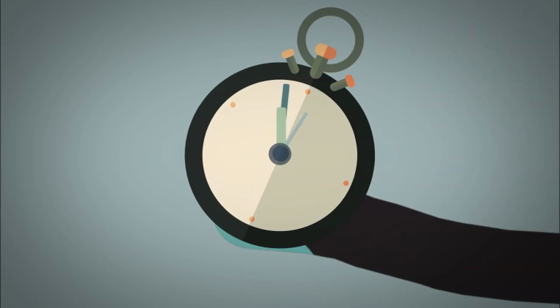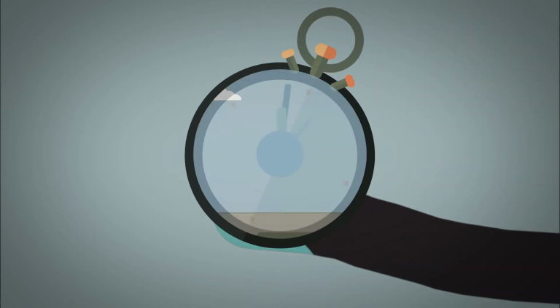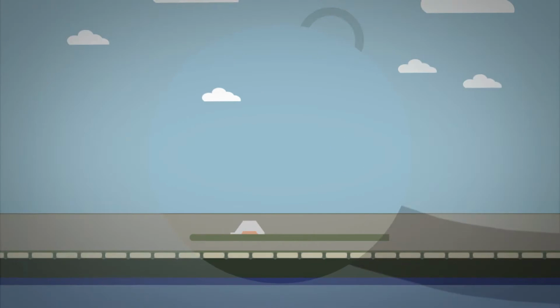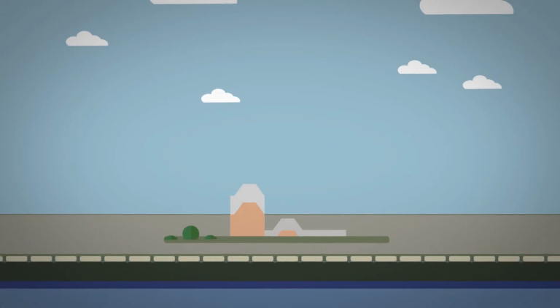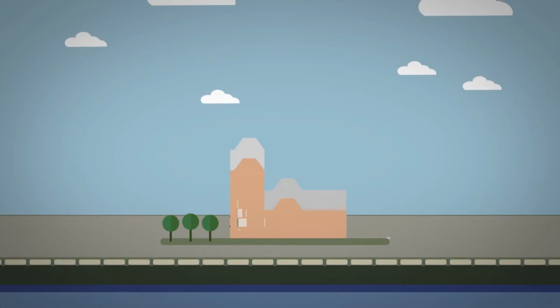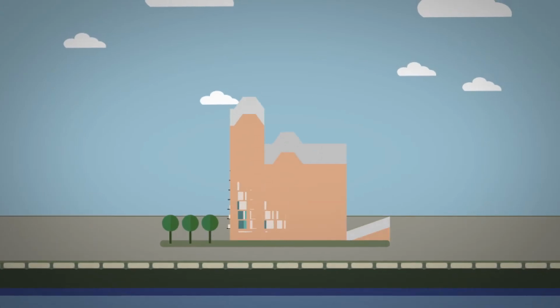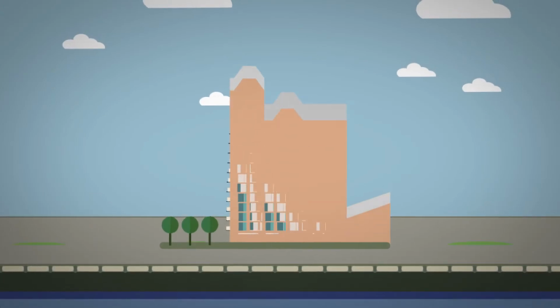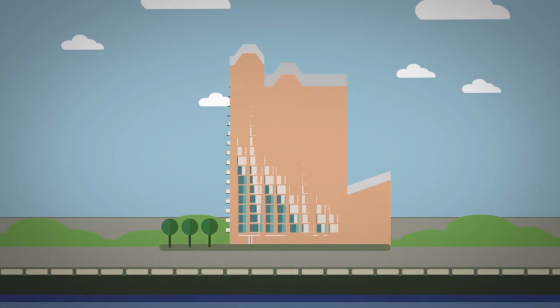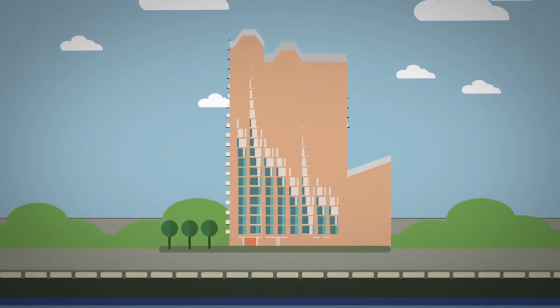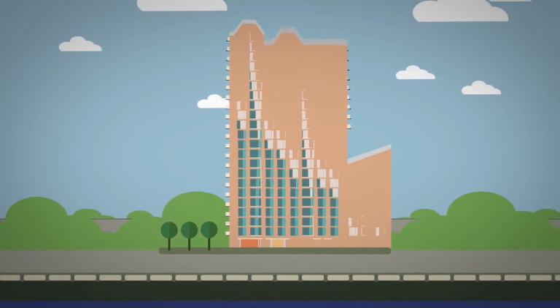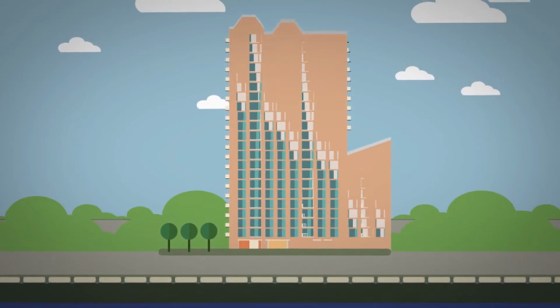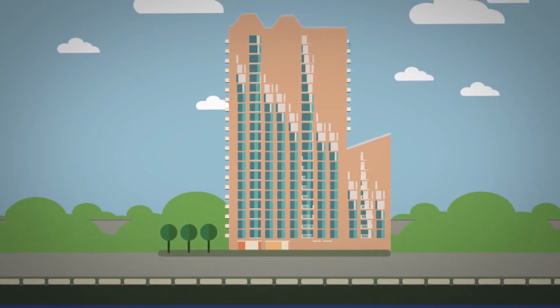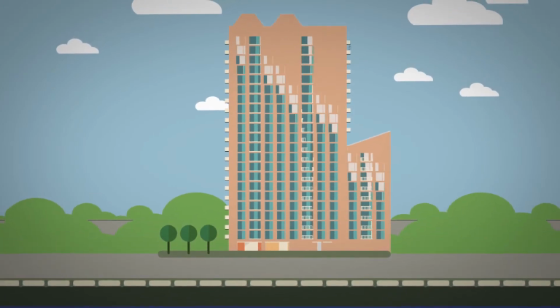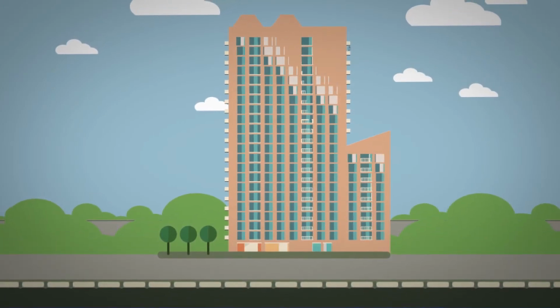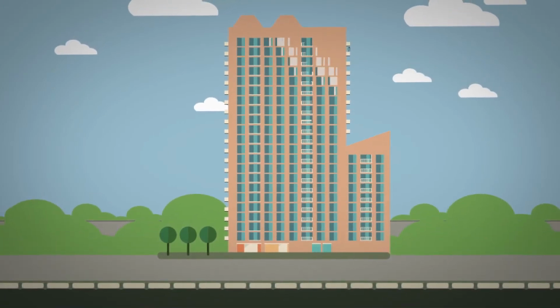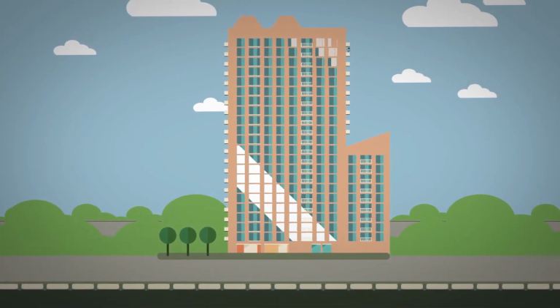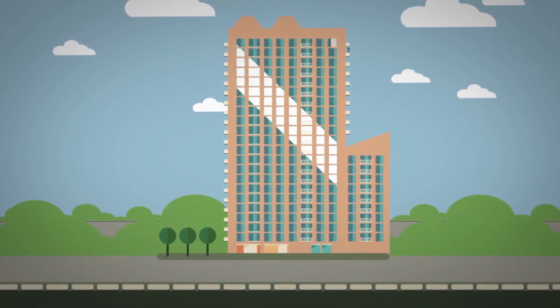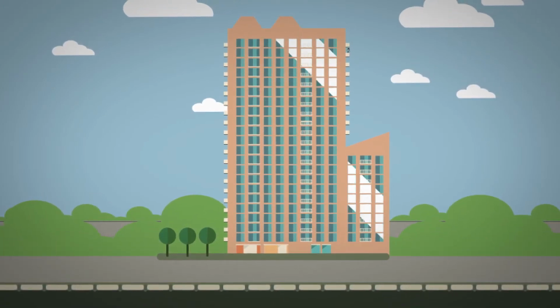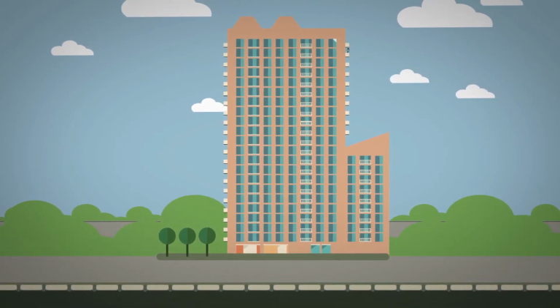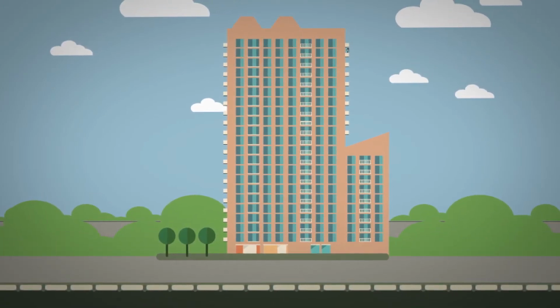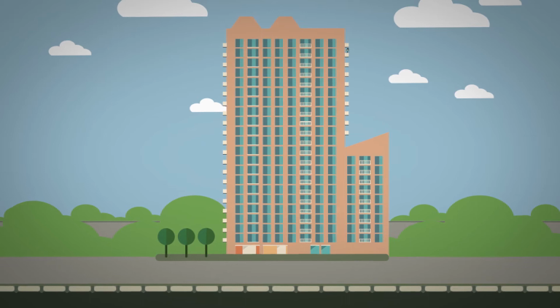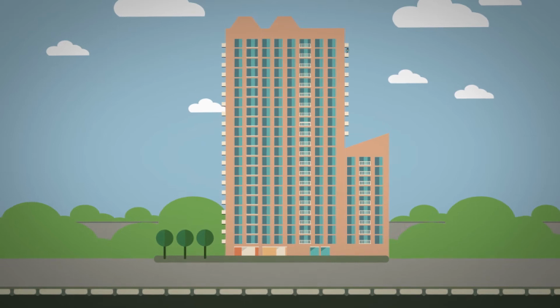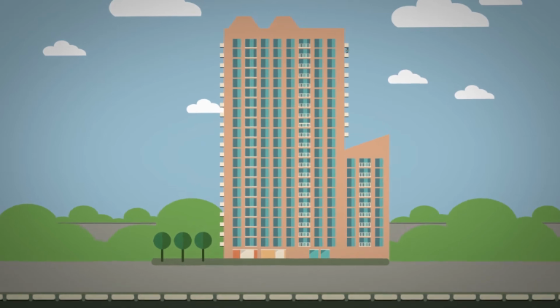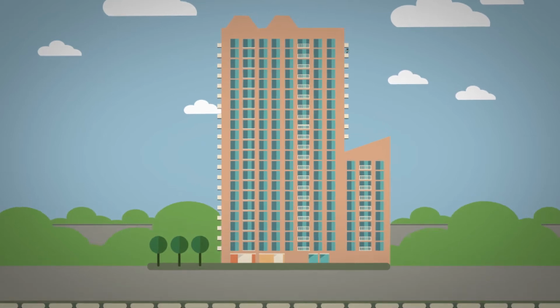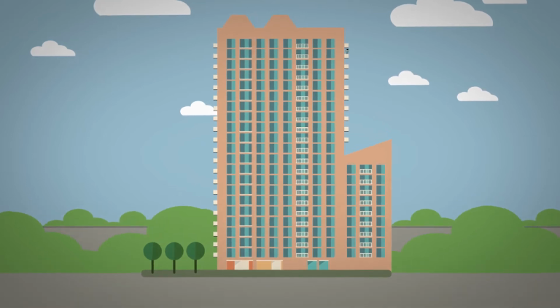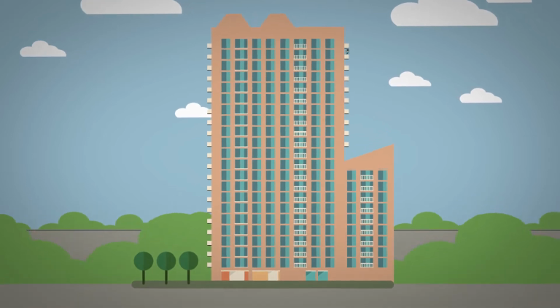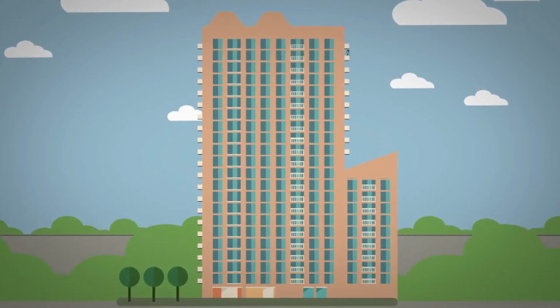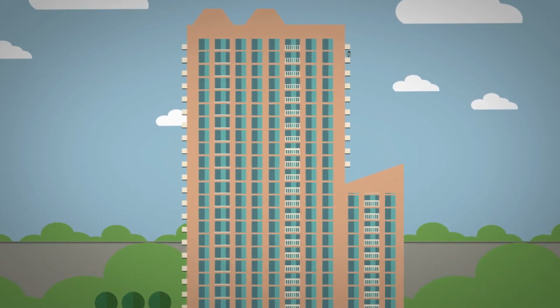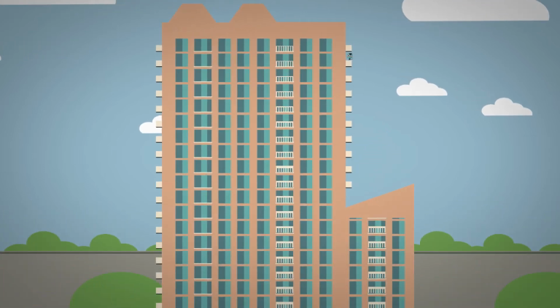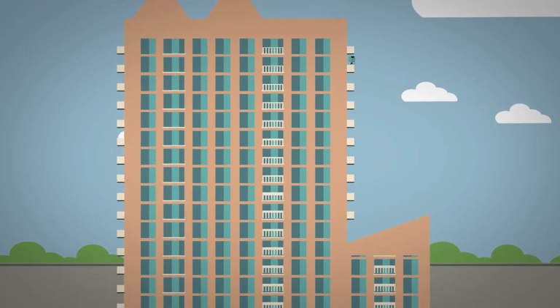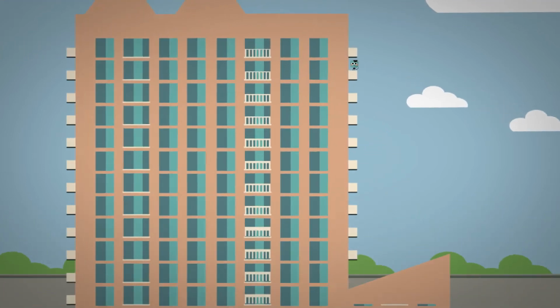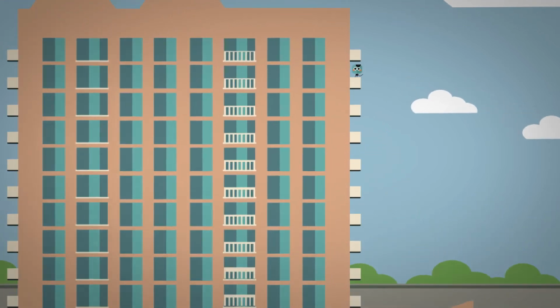Ryze is the first building of this fantastic new development, Lock 17. 21 stories tall. Don't look down — it's high at the top, but the views are amazing.